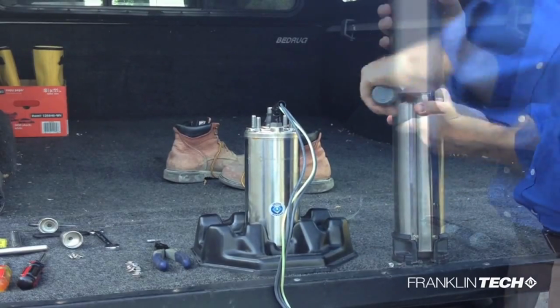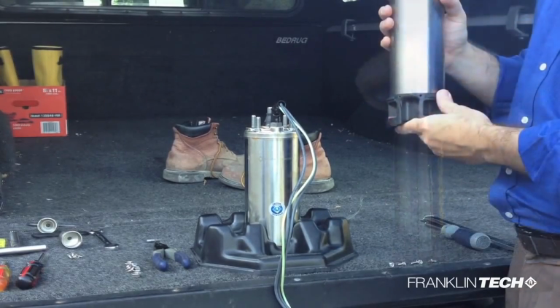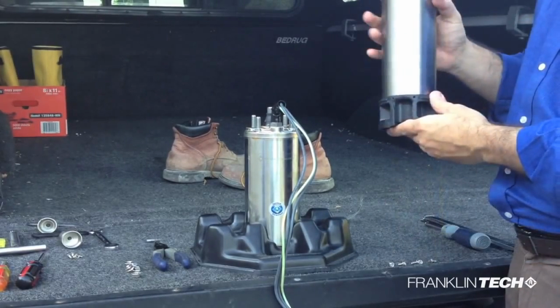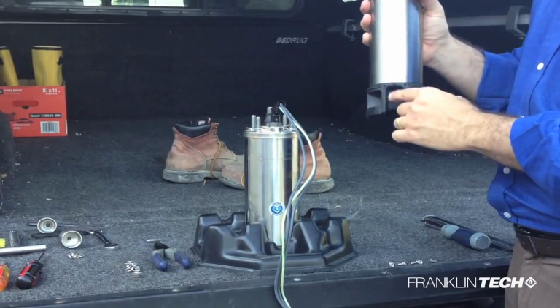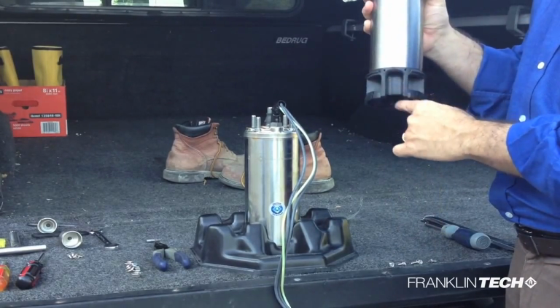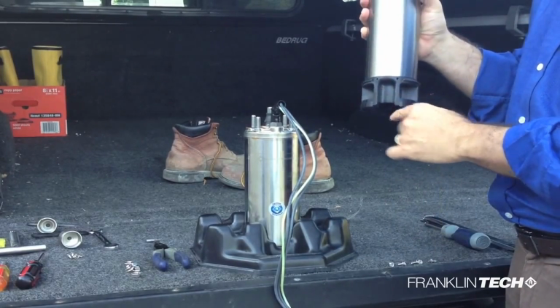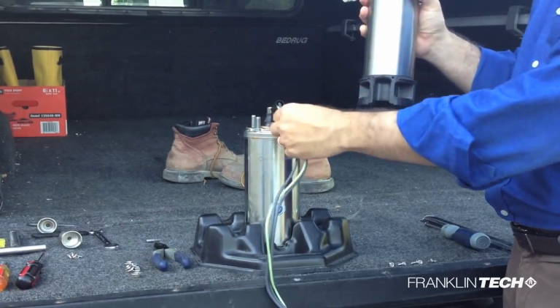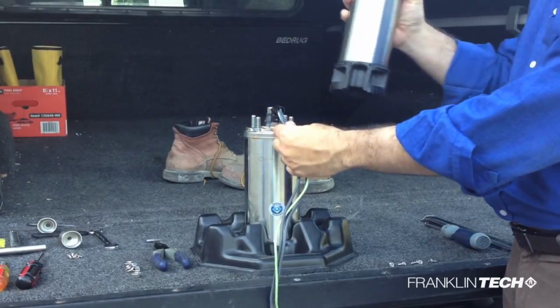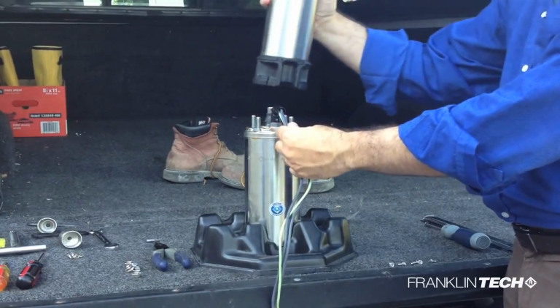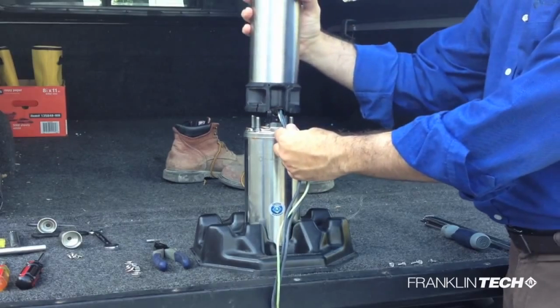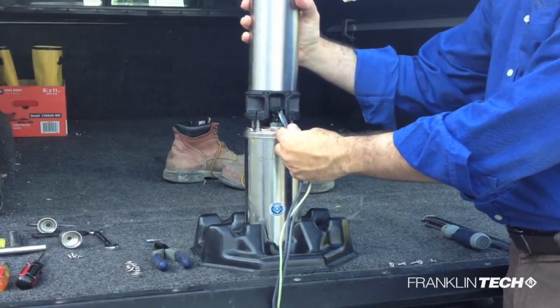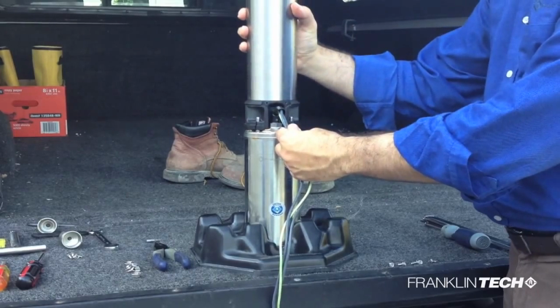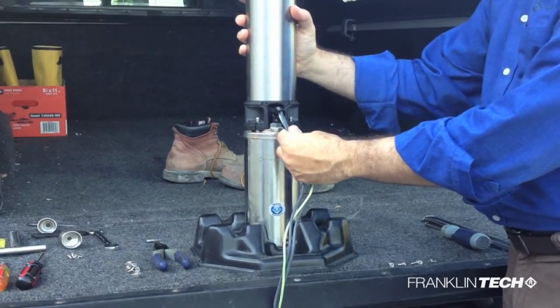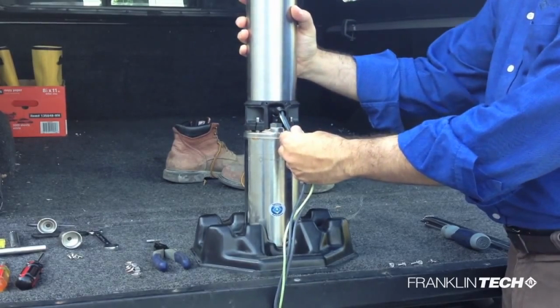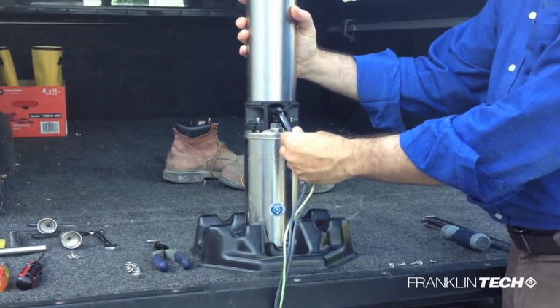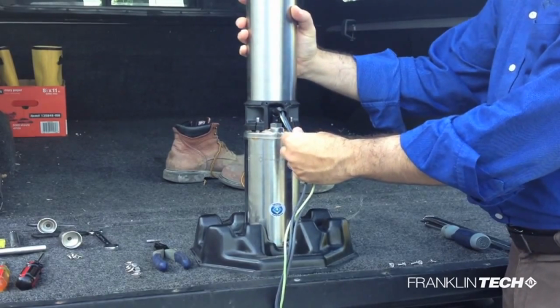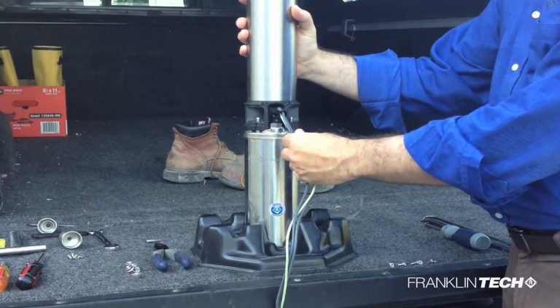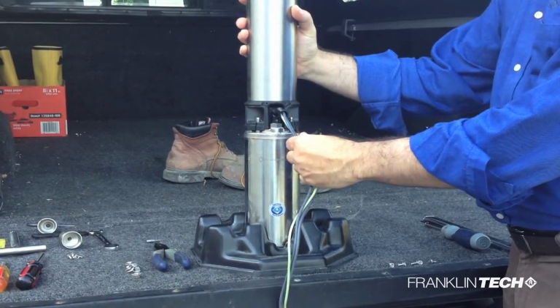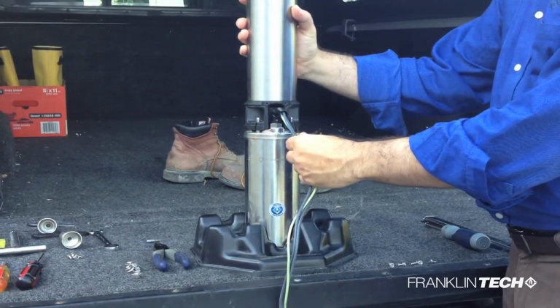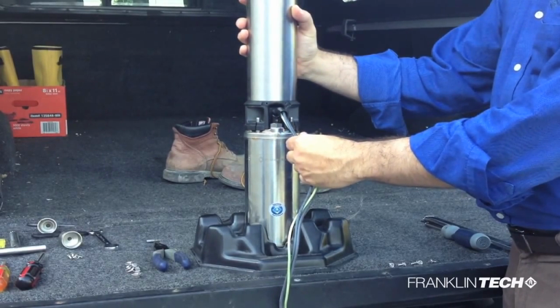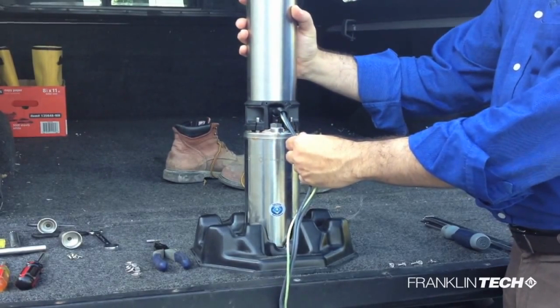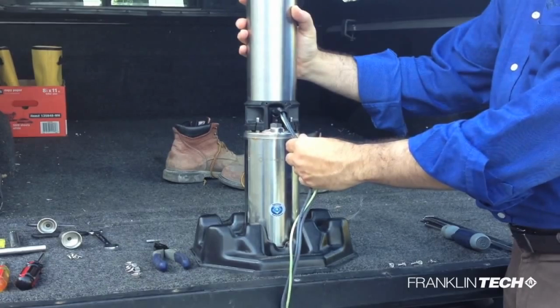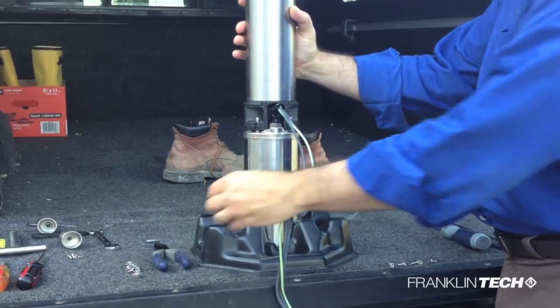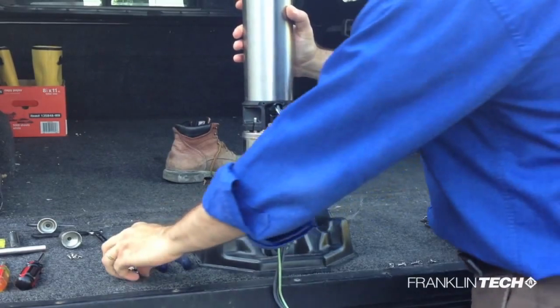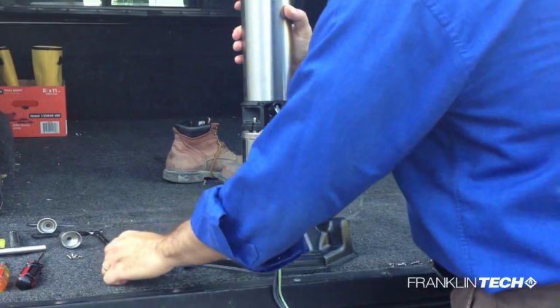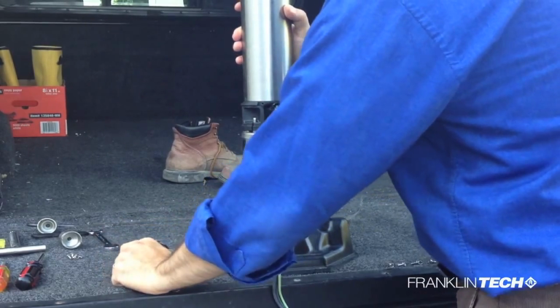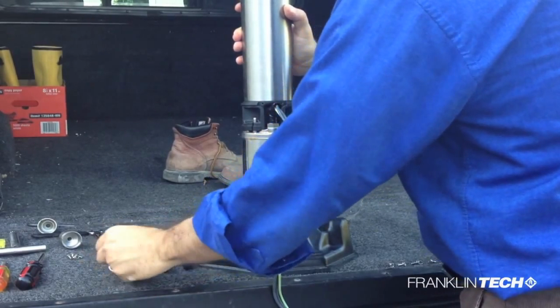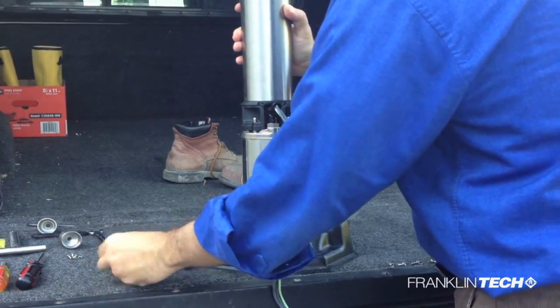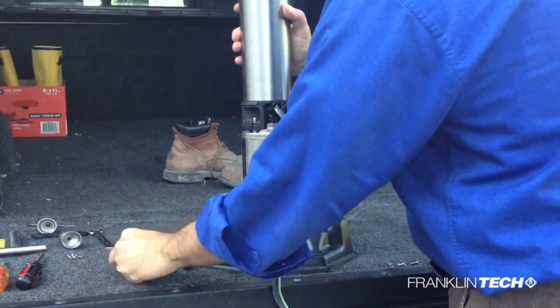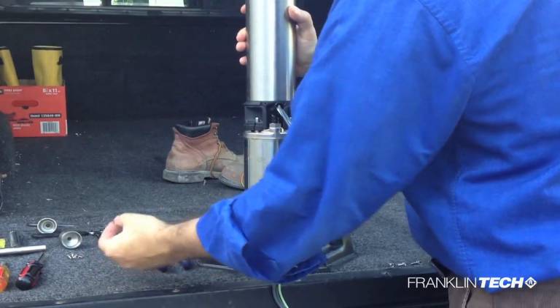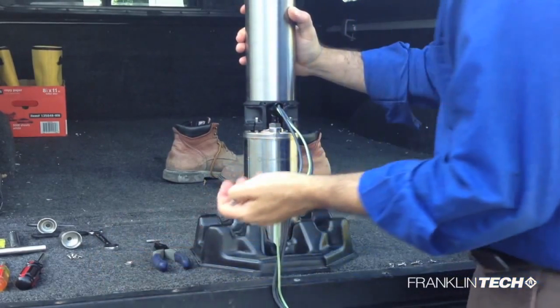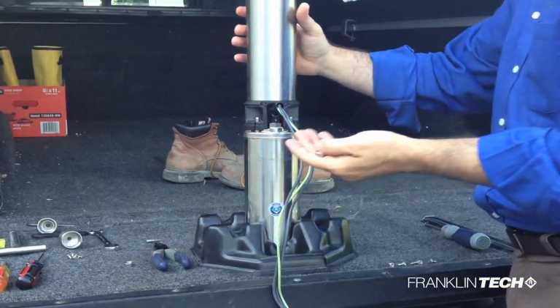Before placing the pump end onto the motor, locate the lead slot. Then slide the pump end onto the four motor studs, aligning the slot with the lead. If the coupling does not easily slide onto the motor splines, remove the pump and slightly rotate the pump coupling, then try to reassemble.